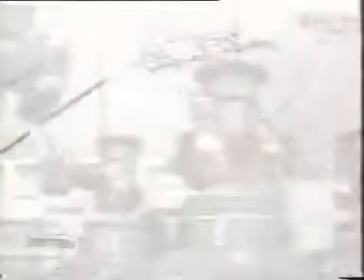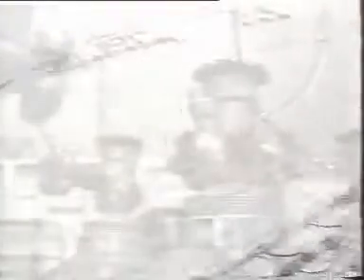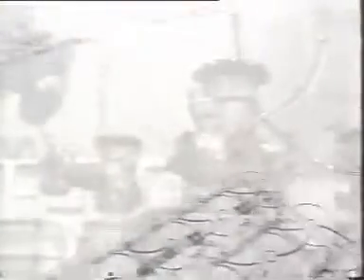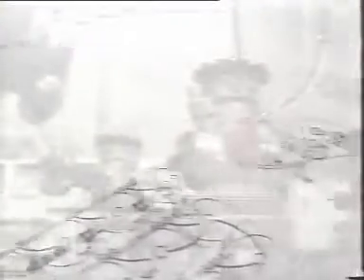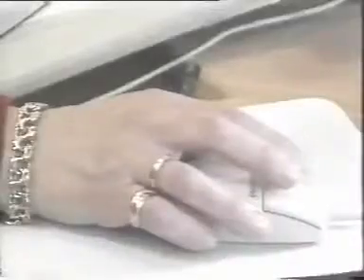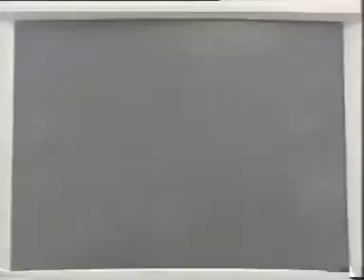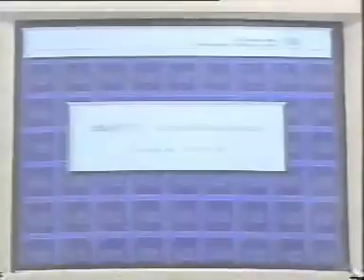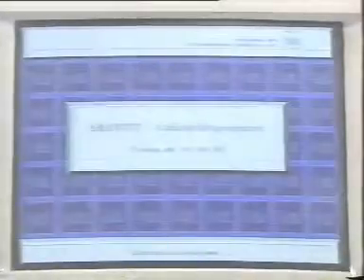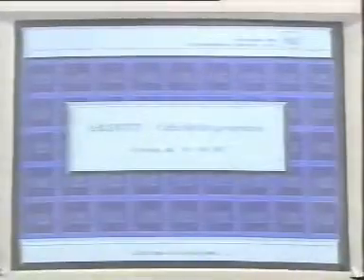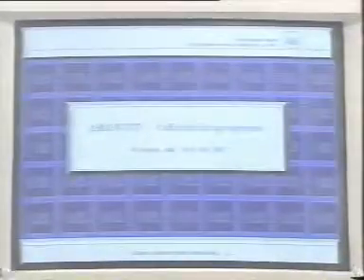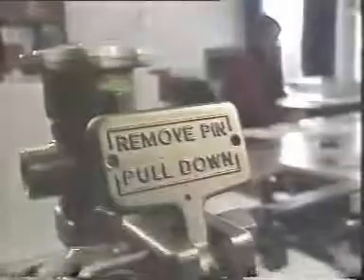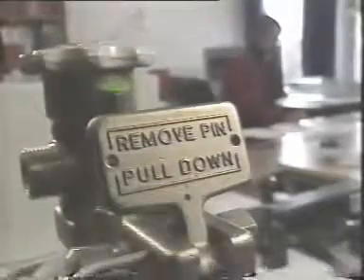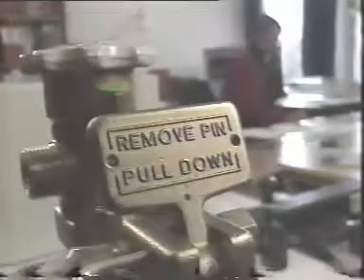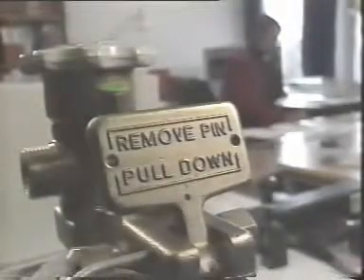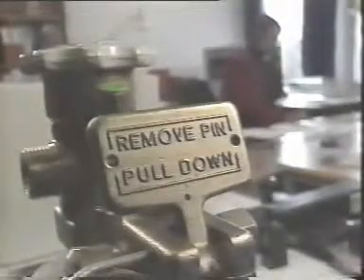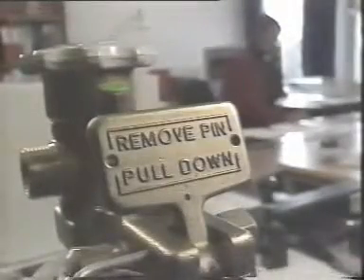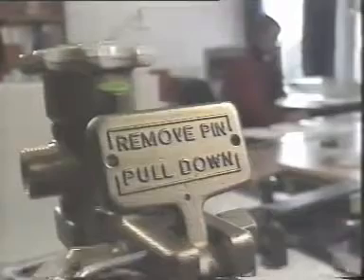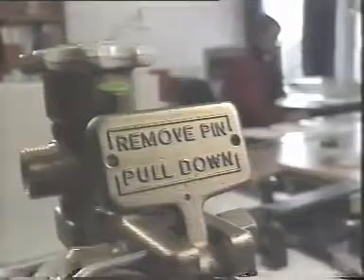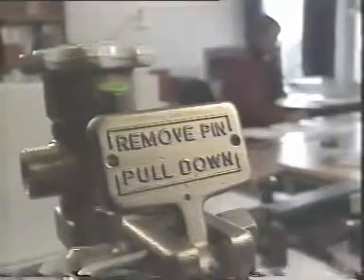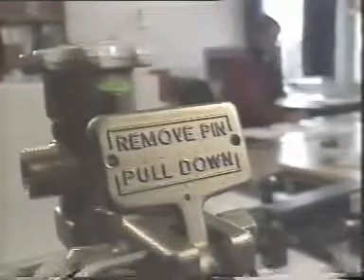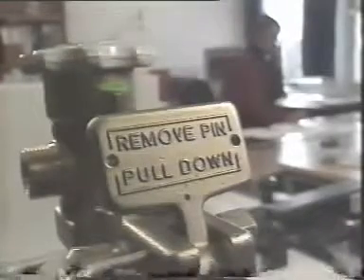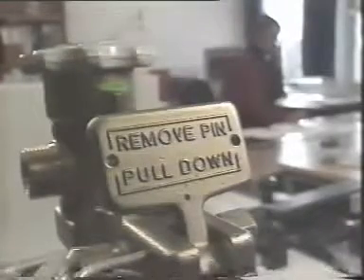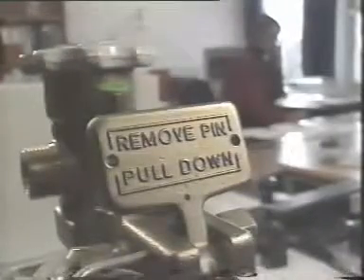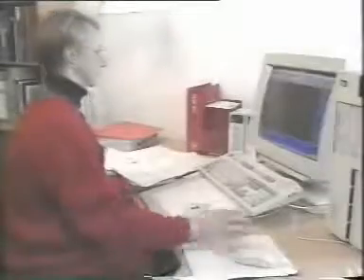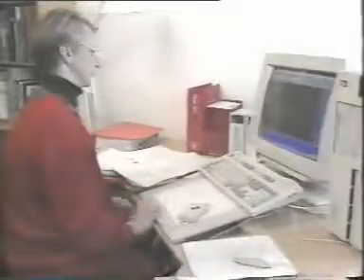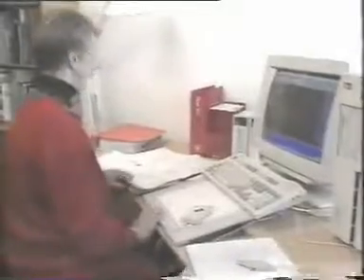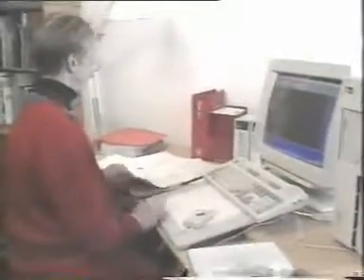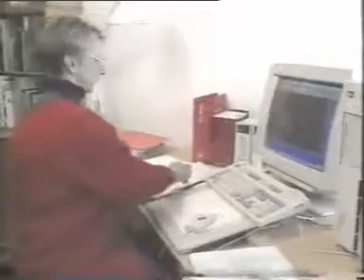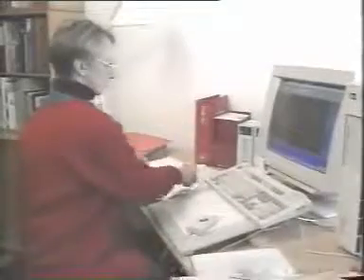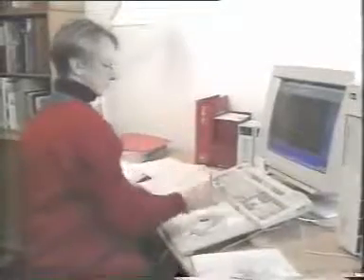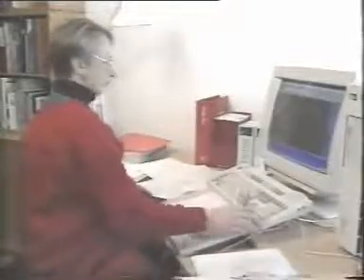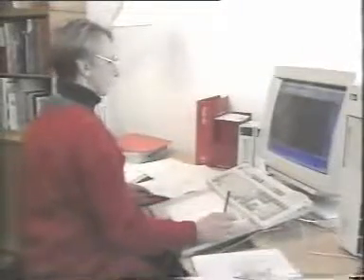Knowing the size and complexity of the area to be protected against fire, the fire hazard present, and the requirements of the local approving authority, a dedicated computer program is used to specify the size and geometry of the Argonite system hardware.